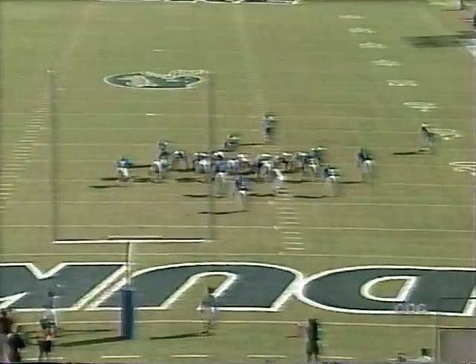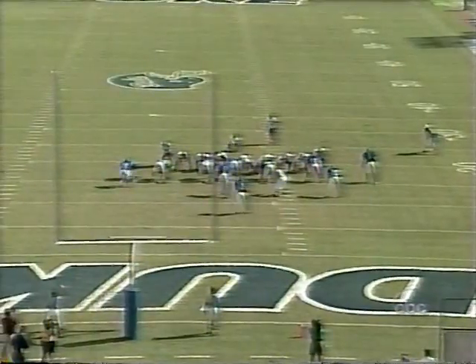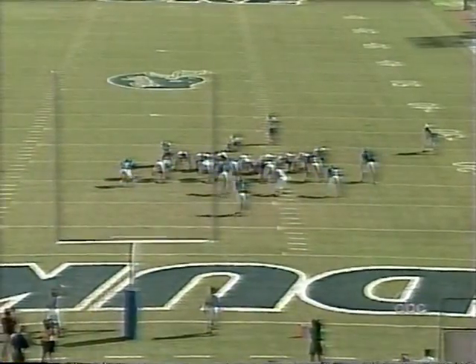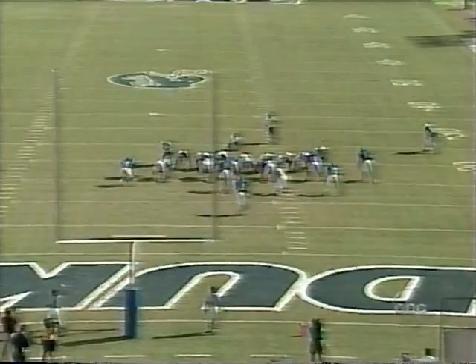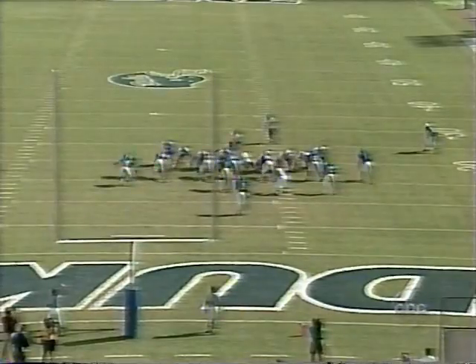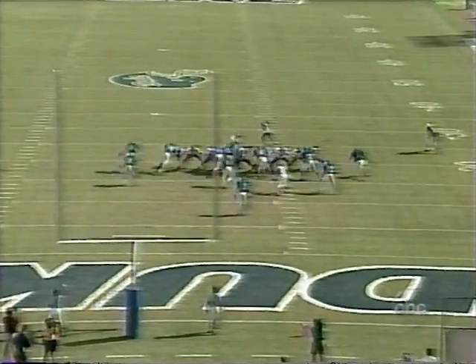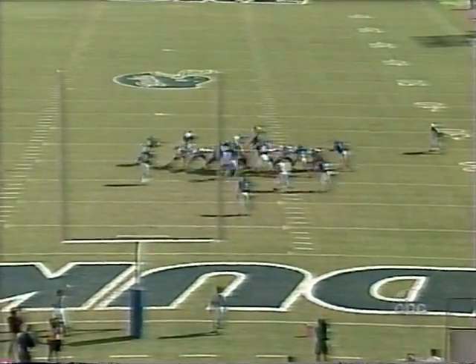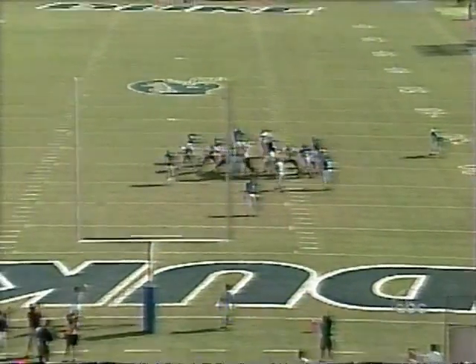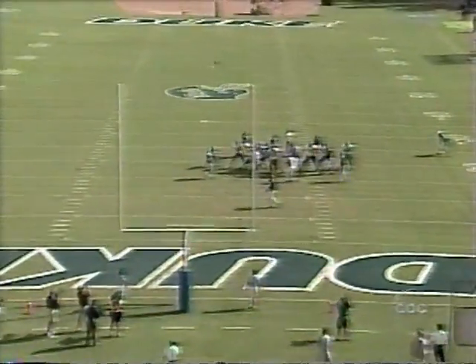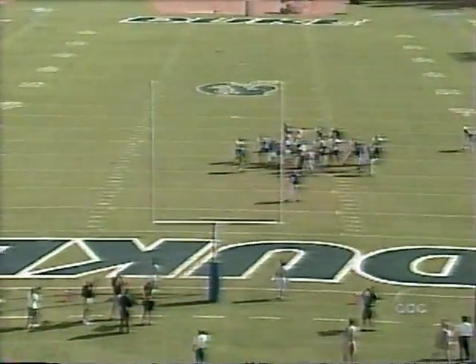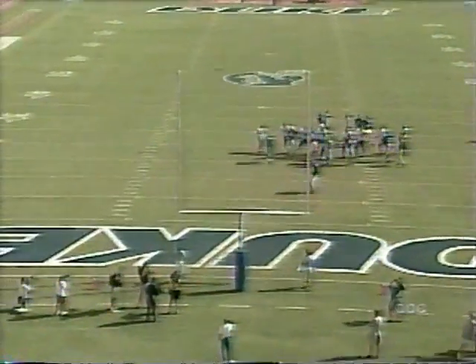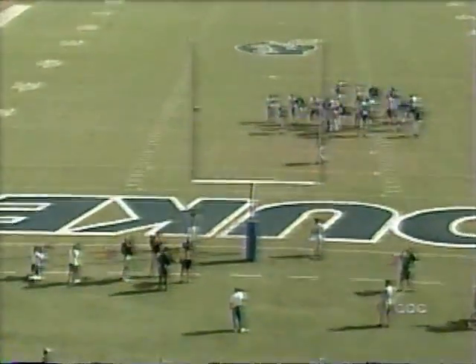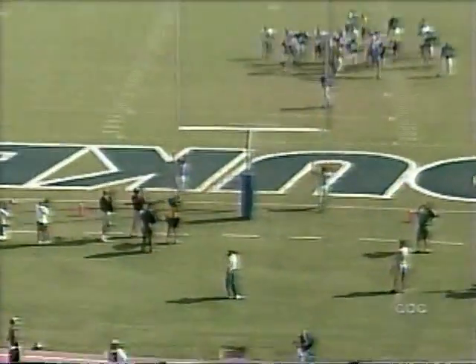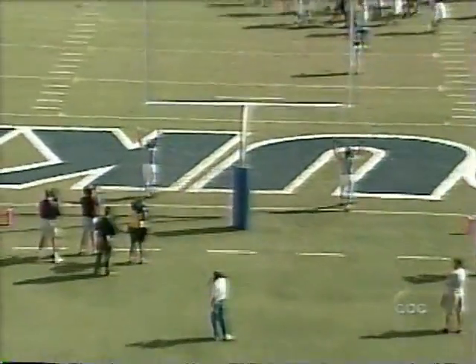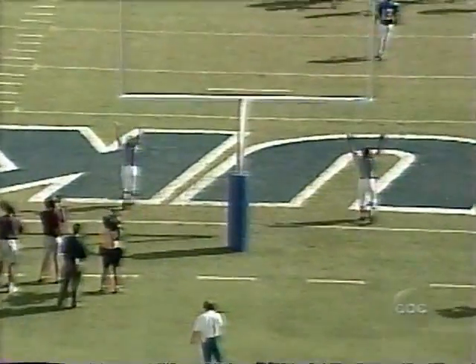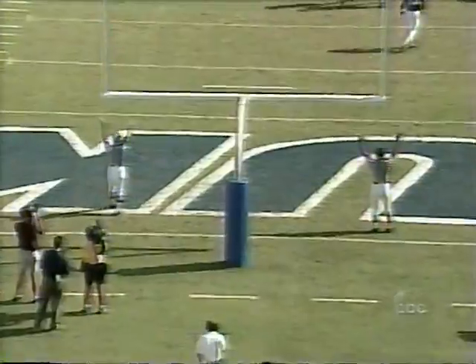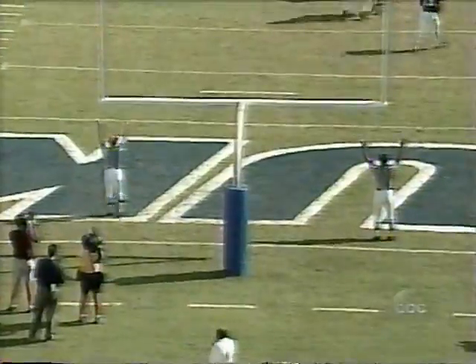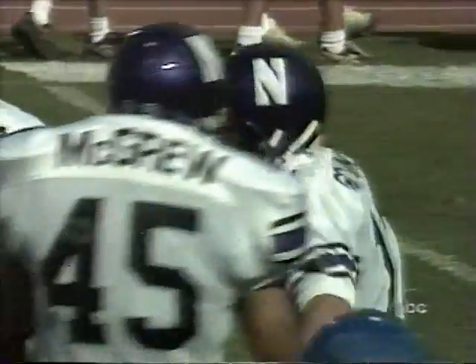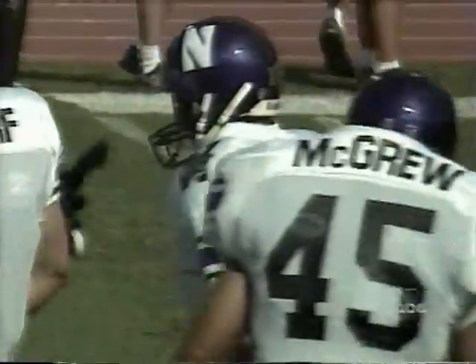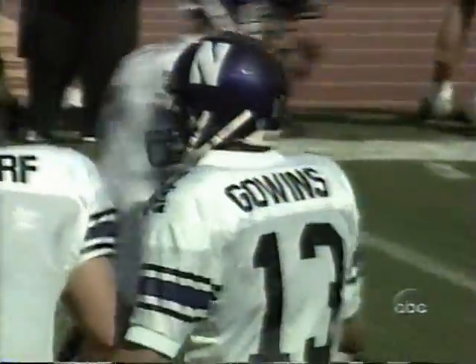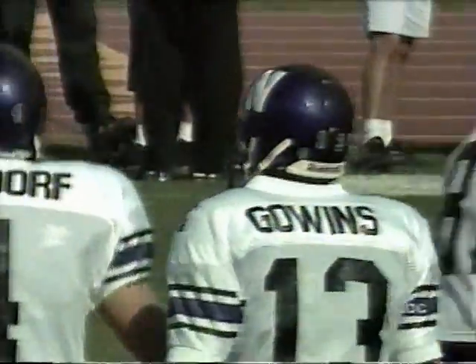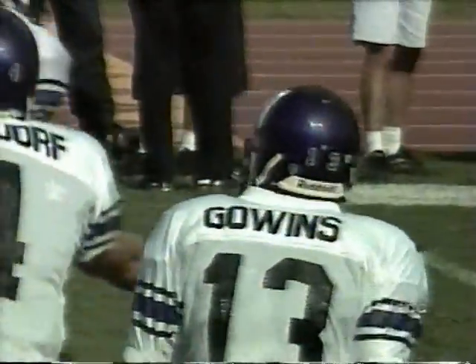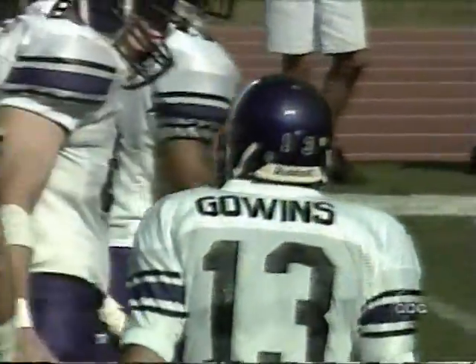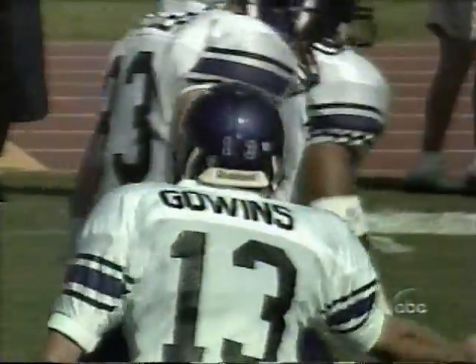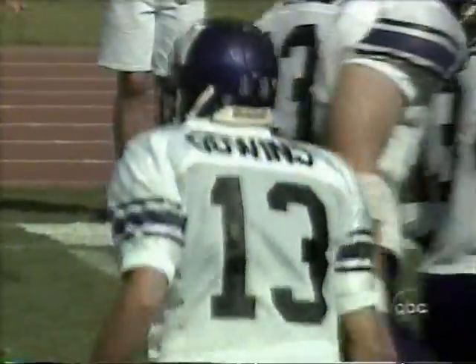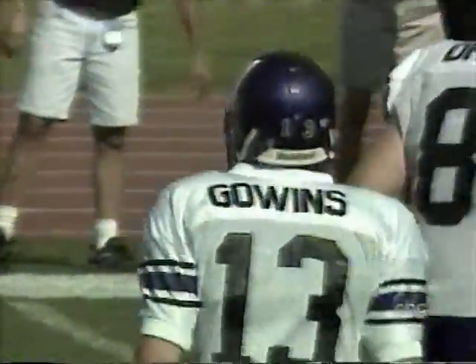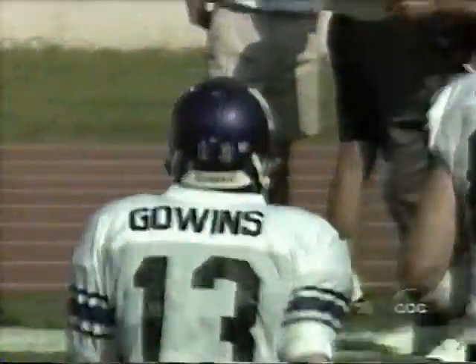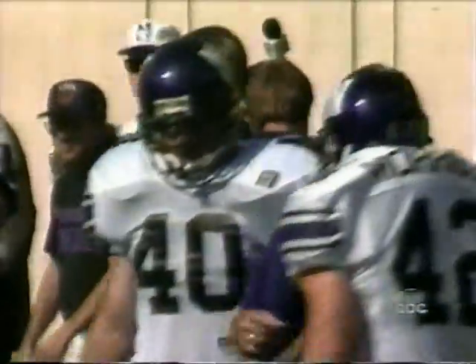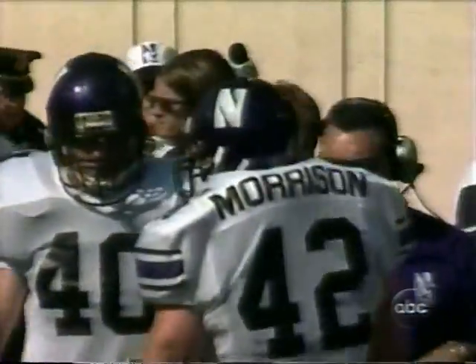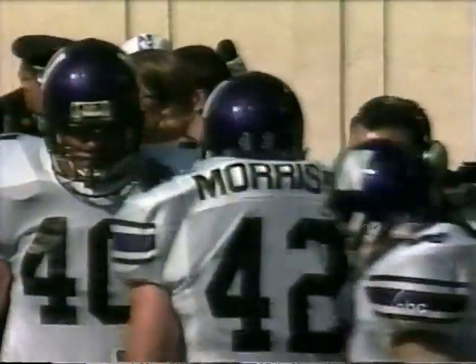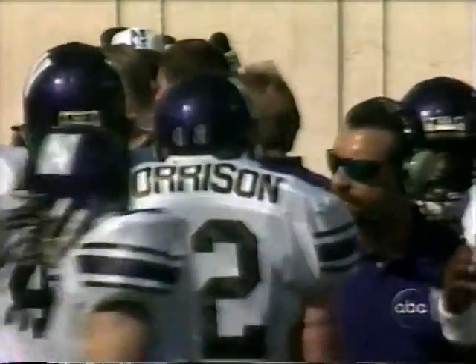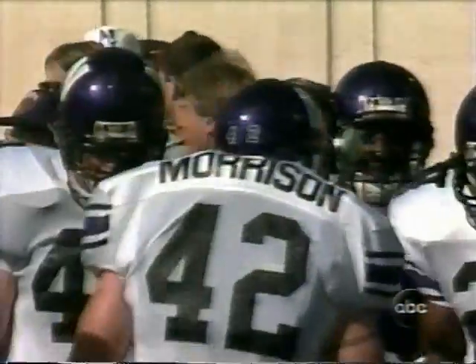It was a perfect two for two last week, but he missed the extra point early in the game. This time he drills it right through the uprights, and Northwestern takes a 9-0 lead with 1:35 remaining in the first period.